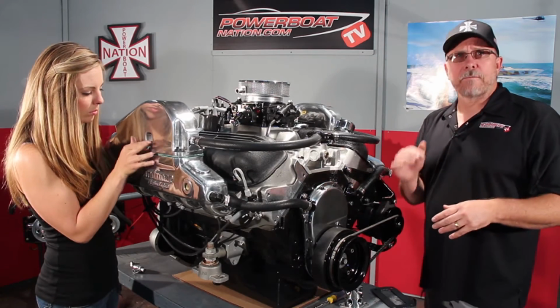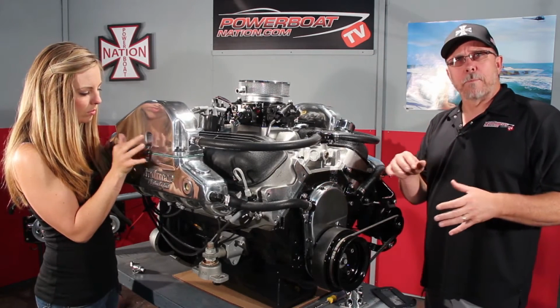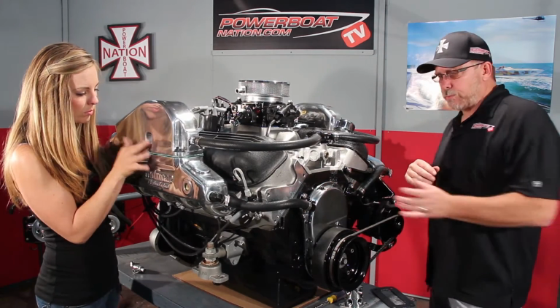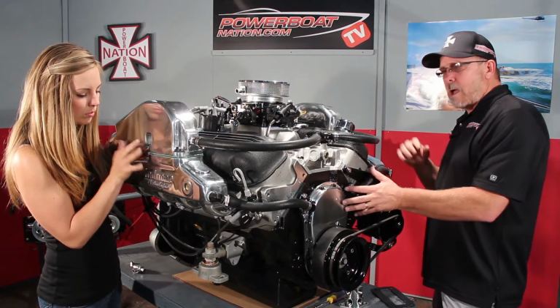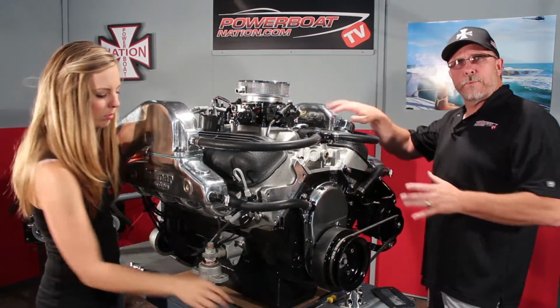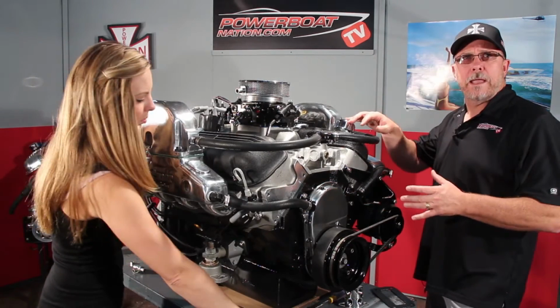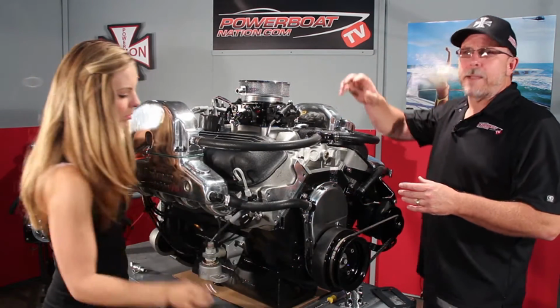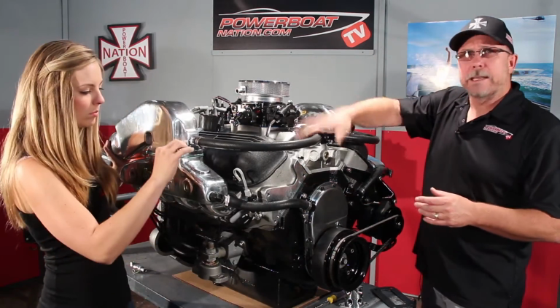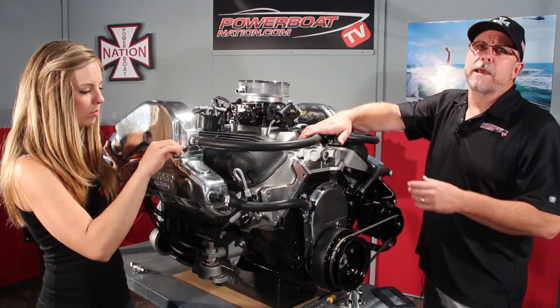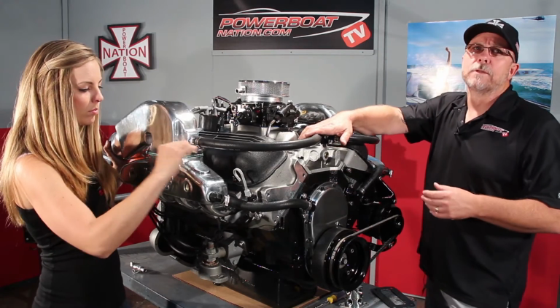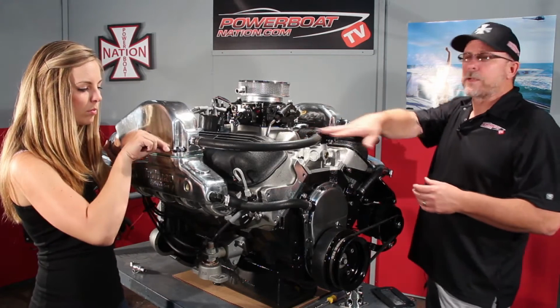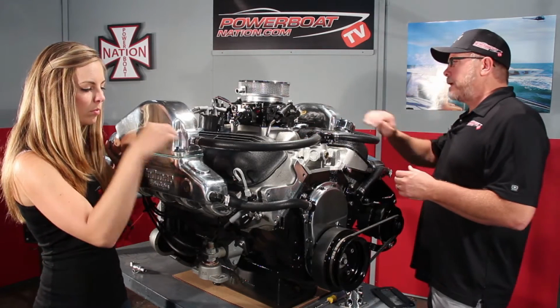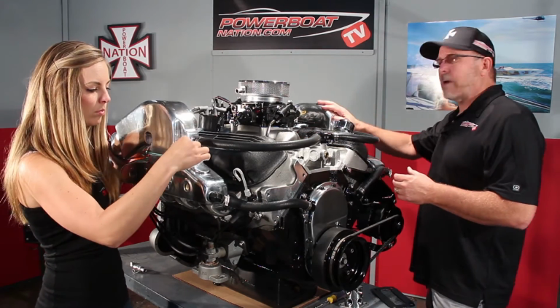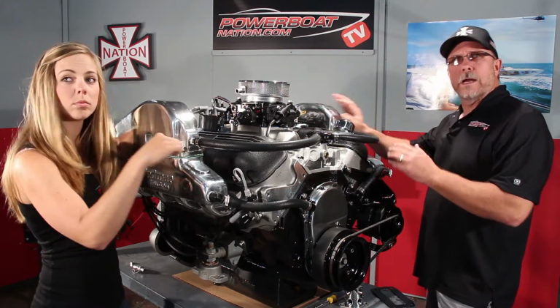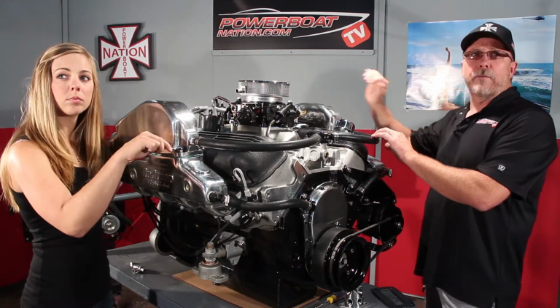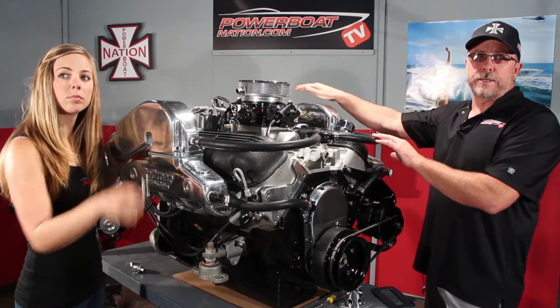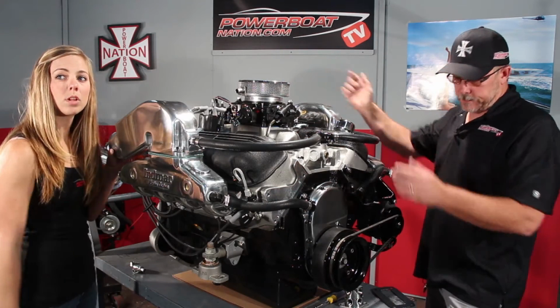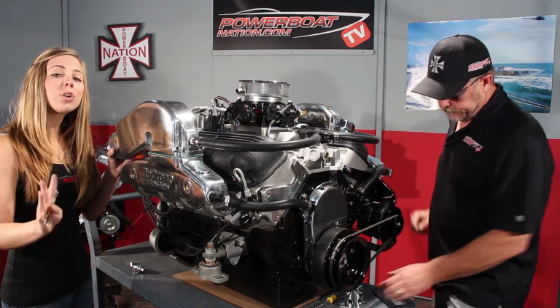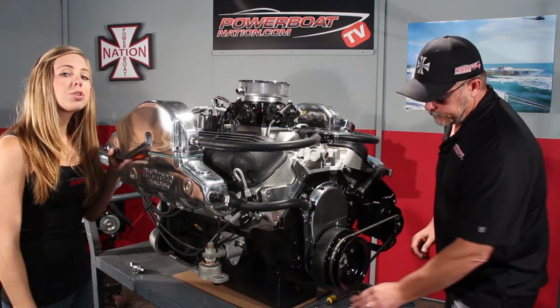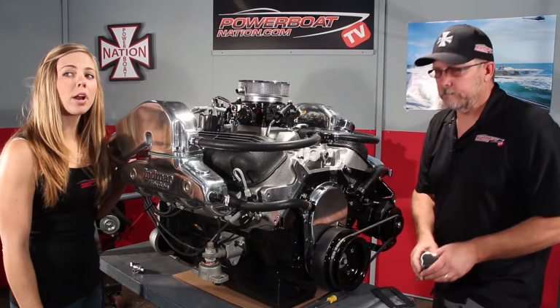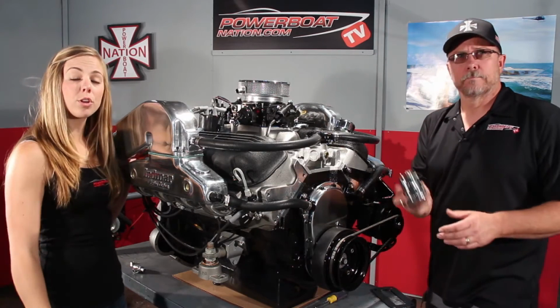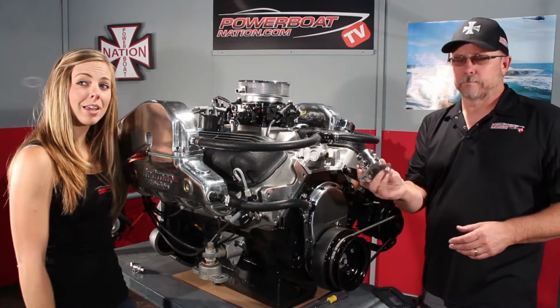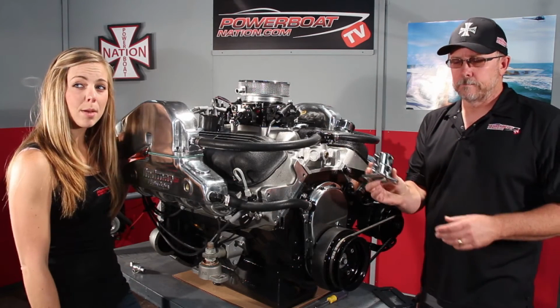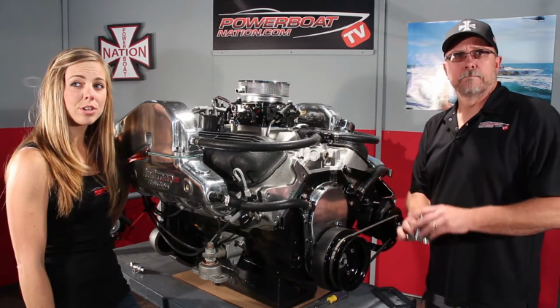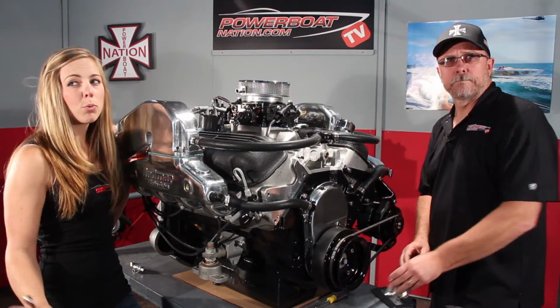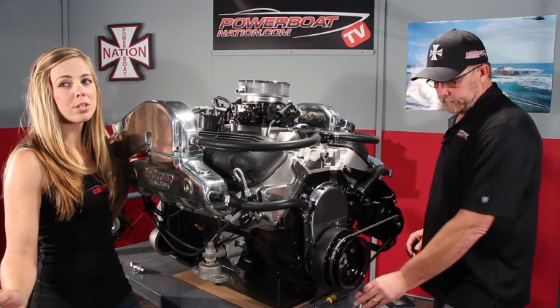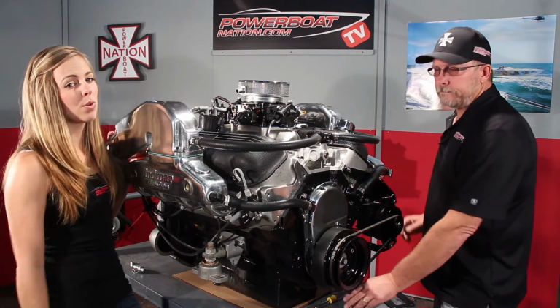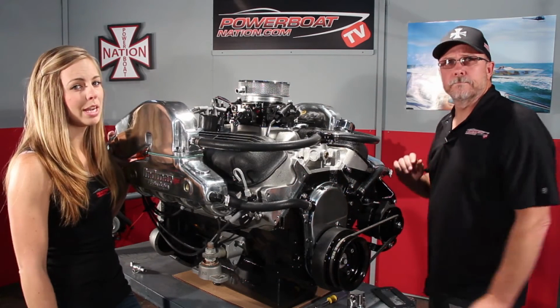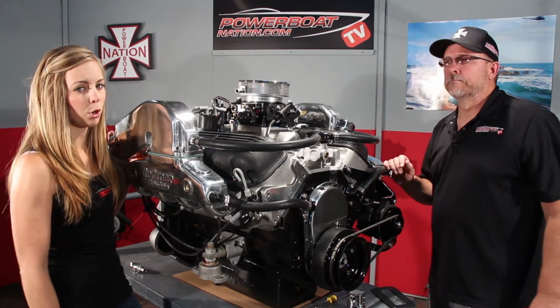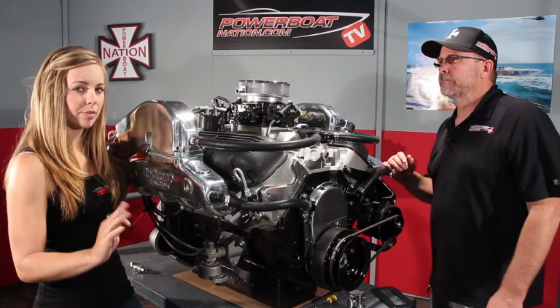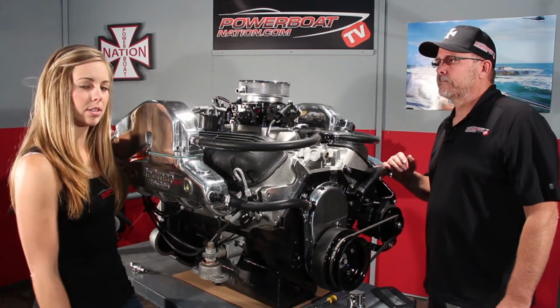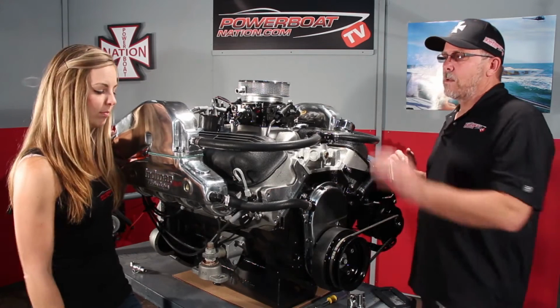After the water passes through the block, through the heads, and back out of the intake manifold, it's going to run out to the riser and then out through the exhaust. You could also choose to run a hardened thermostat kit in this application, but we have chosen to do the preheating, which will work great for this install.